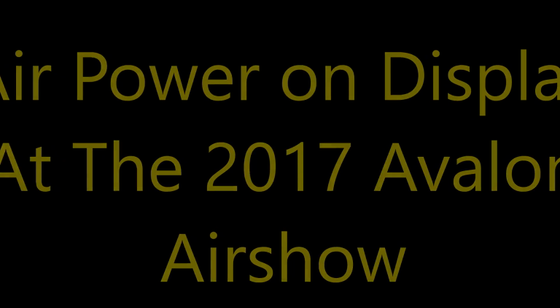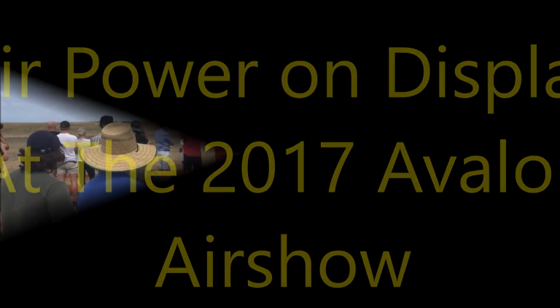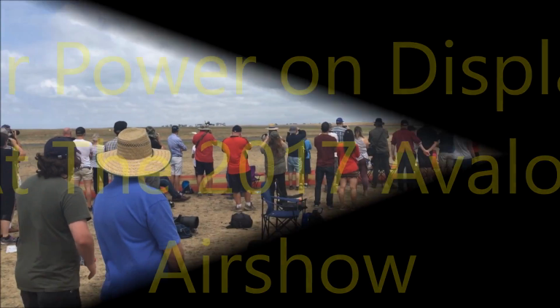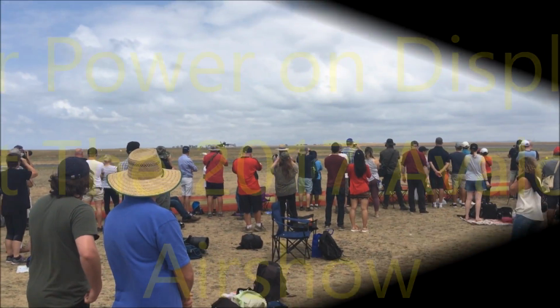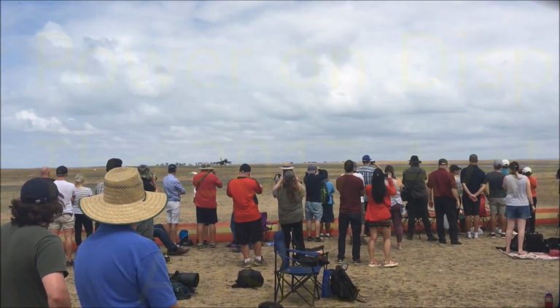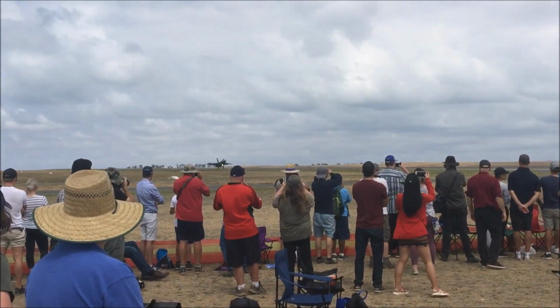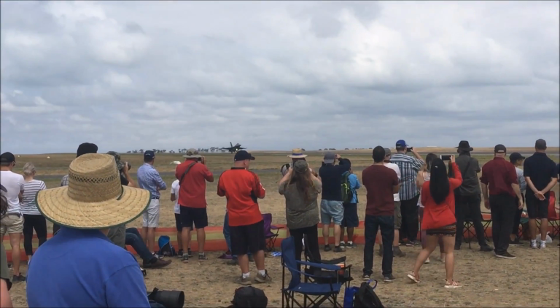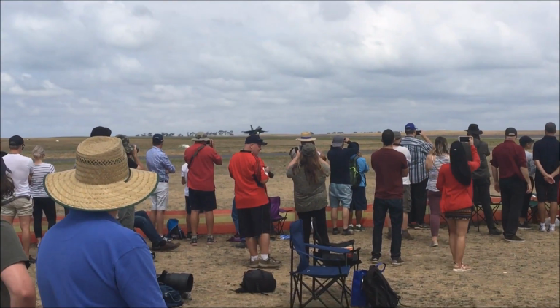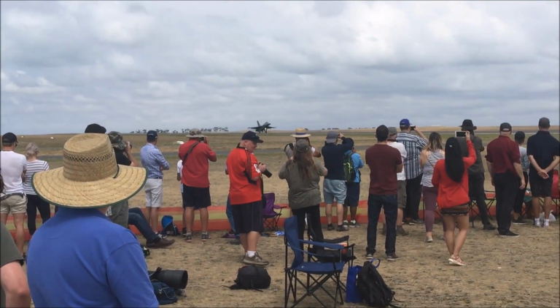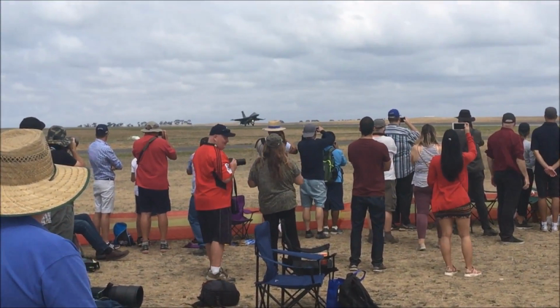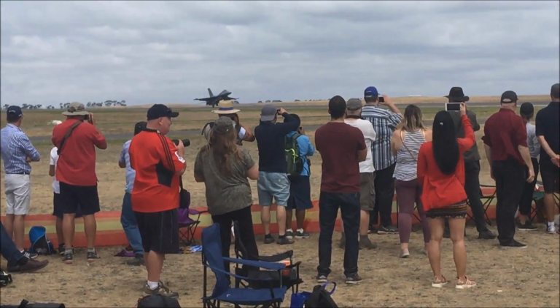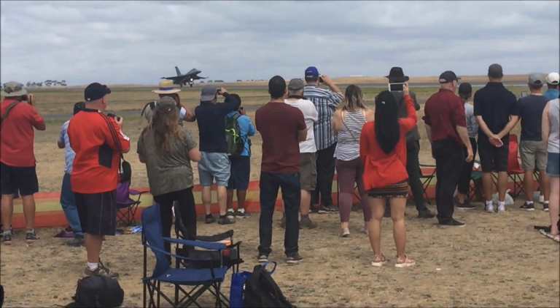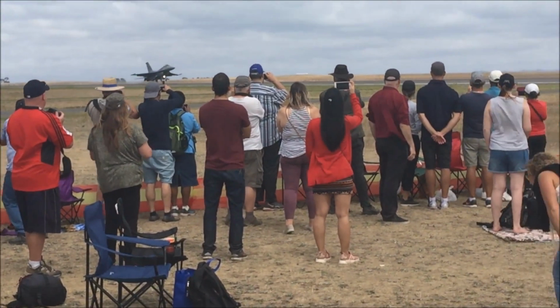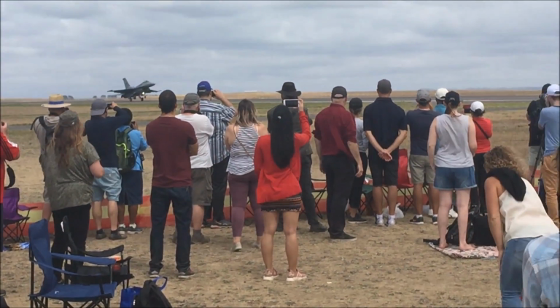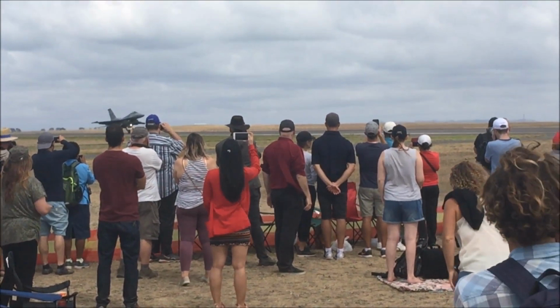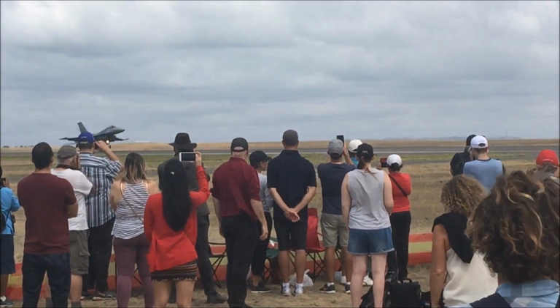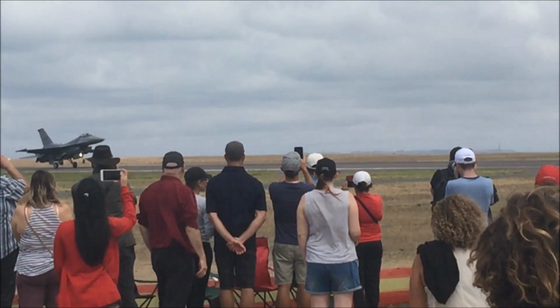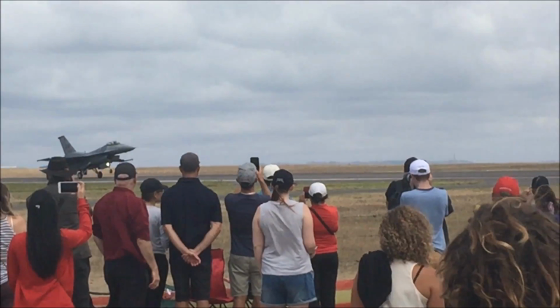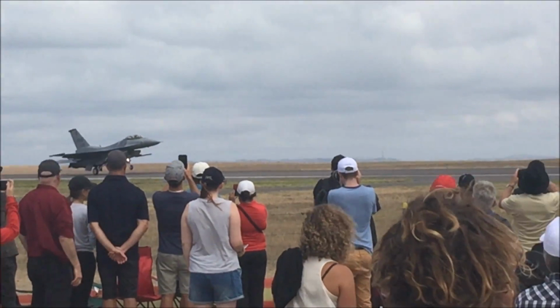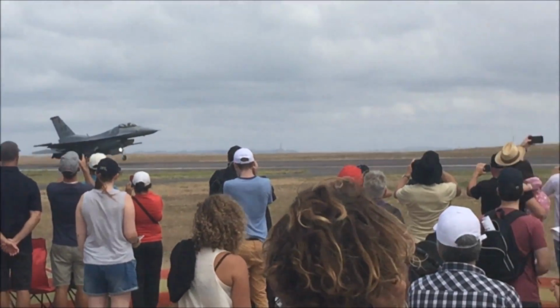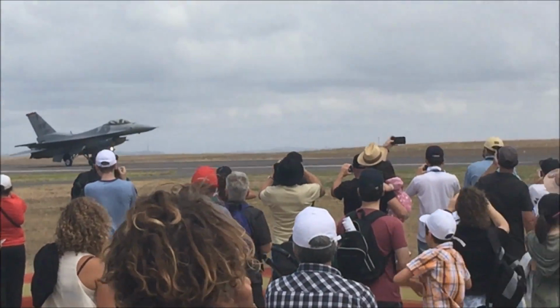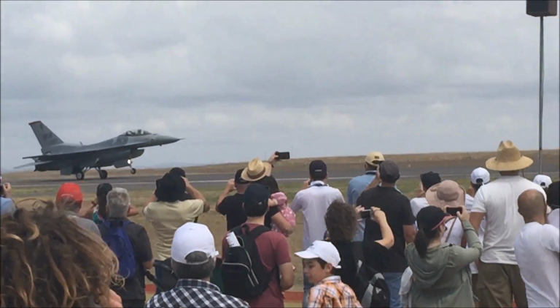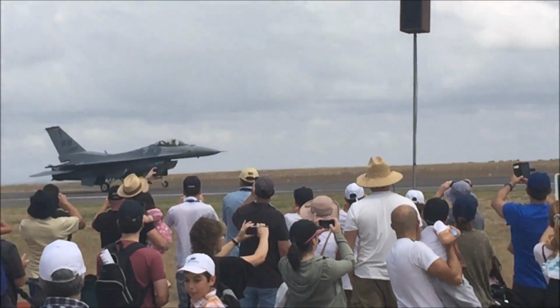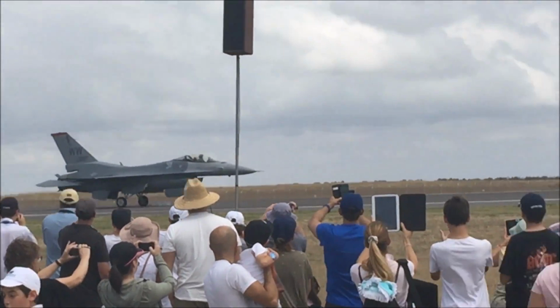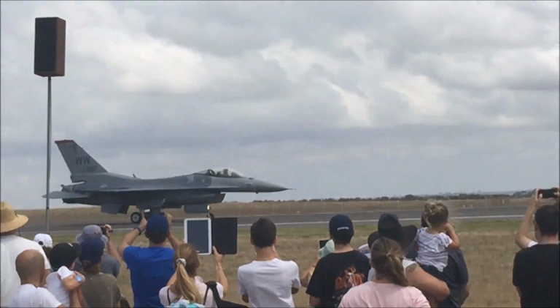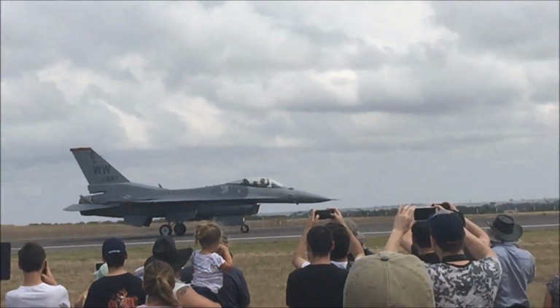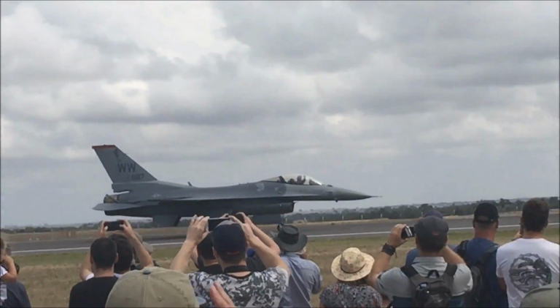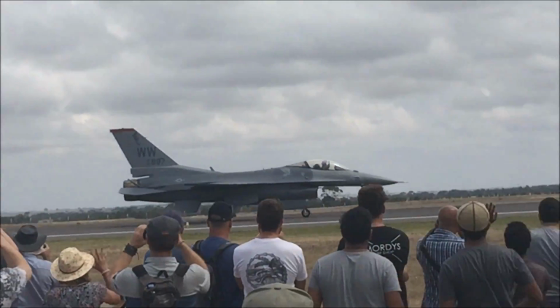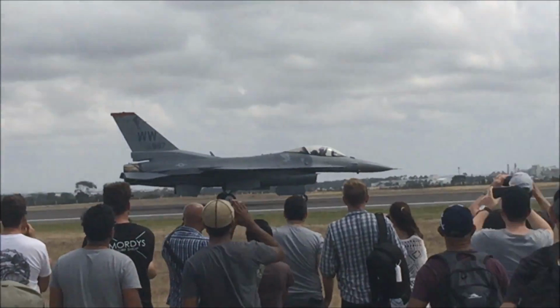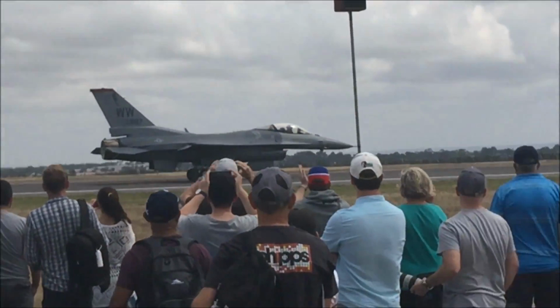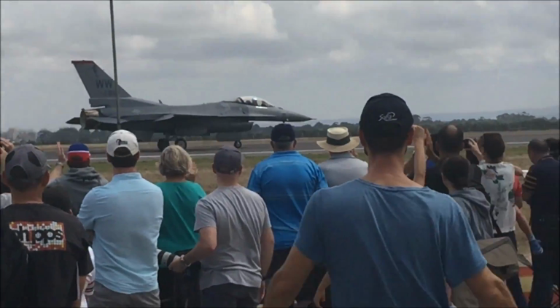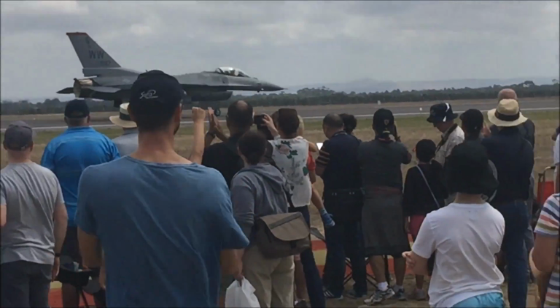The F-16 Fighting Falcon has contributed so much to global air power over such a long period of time — still such a lethal machine.